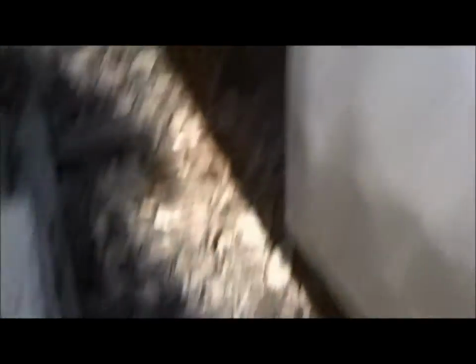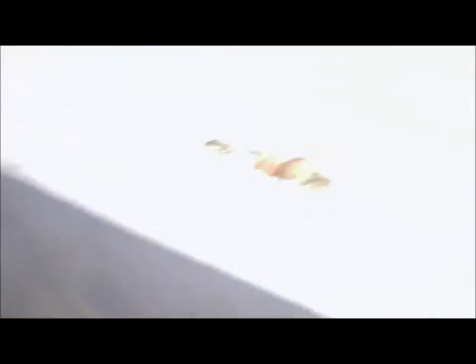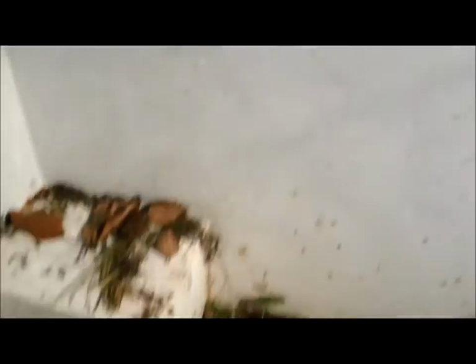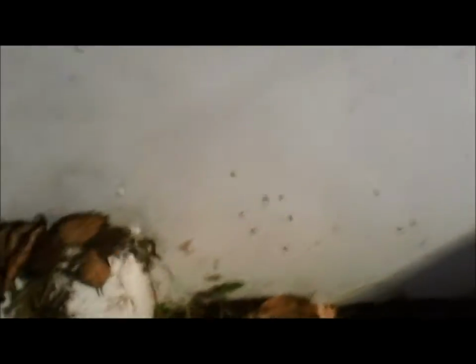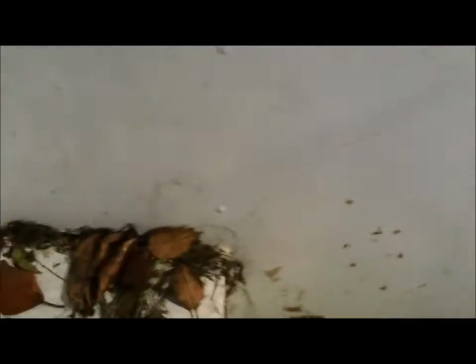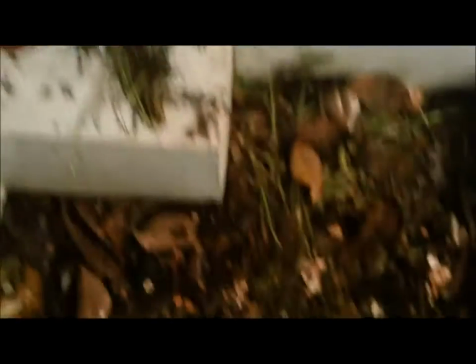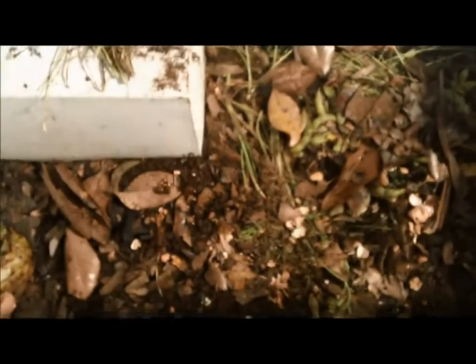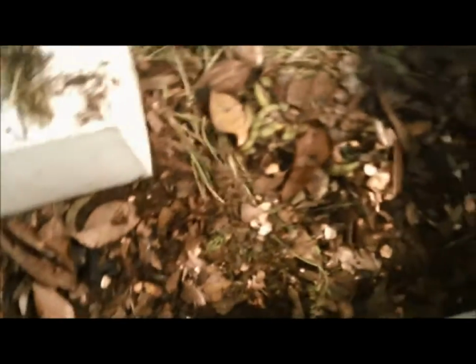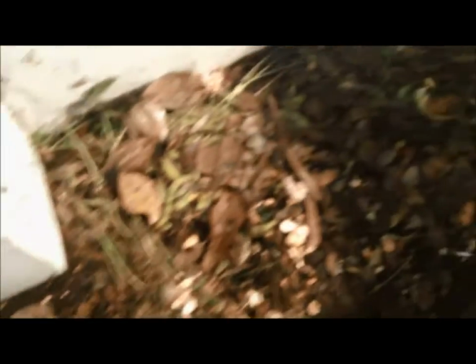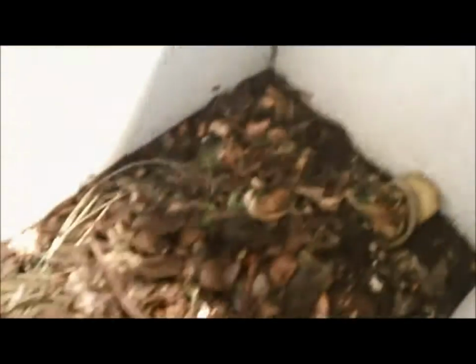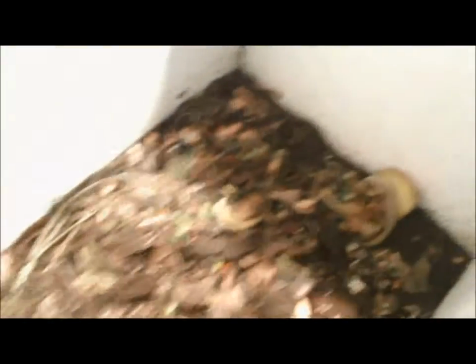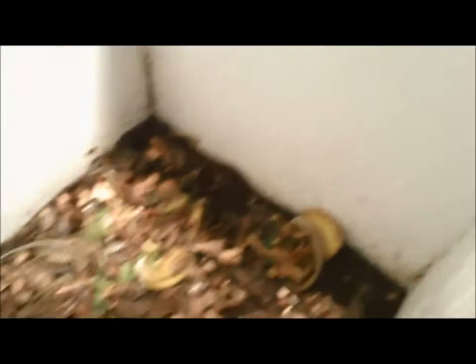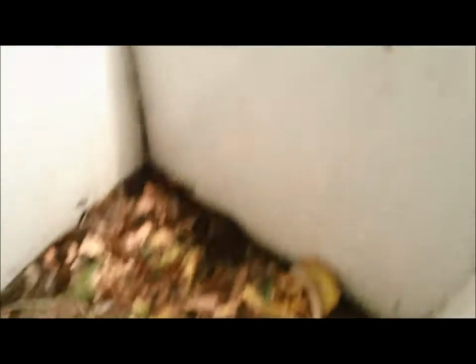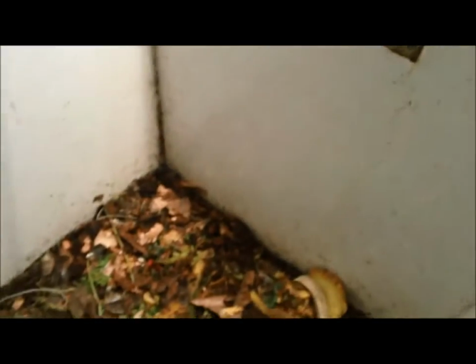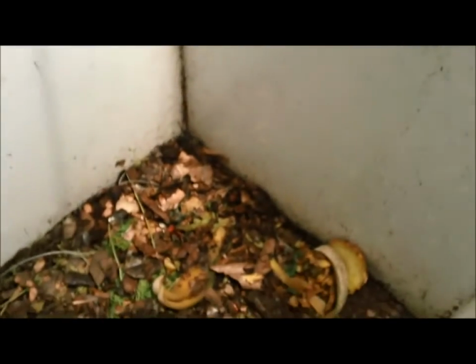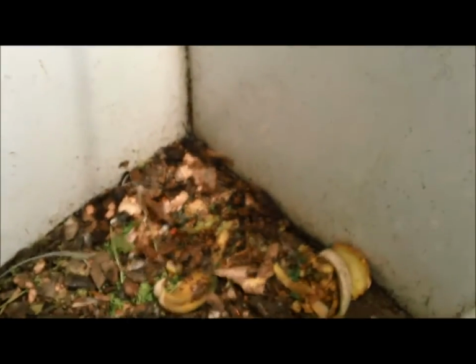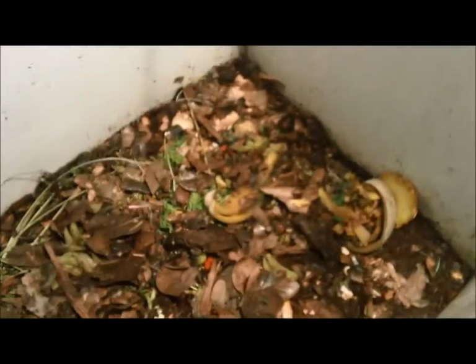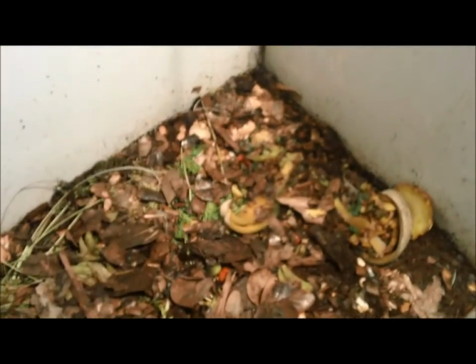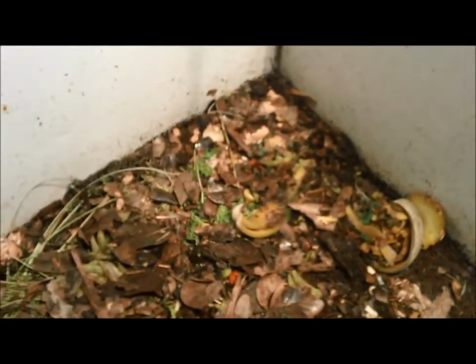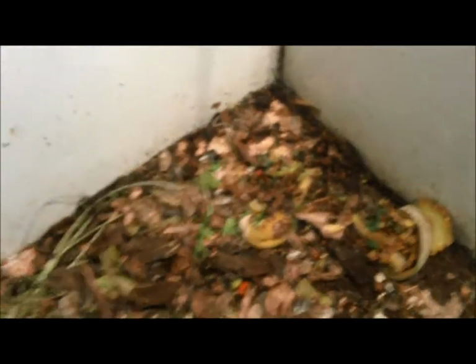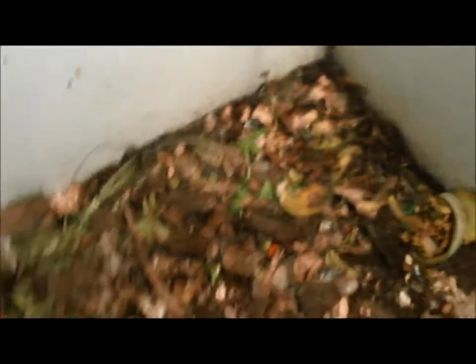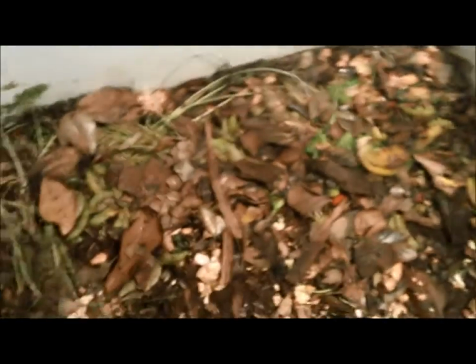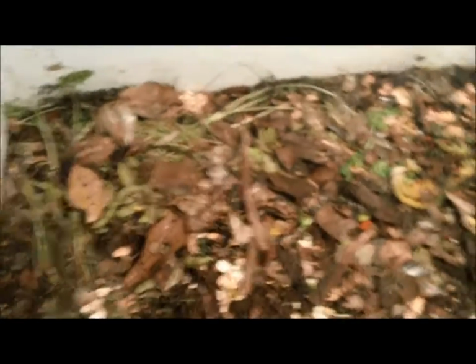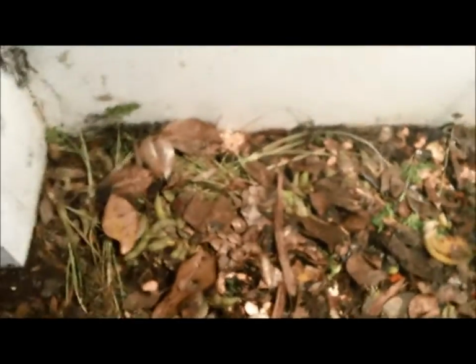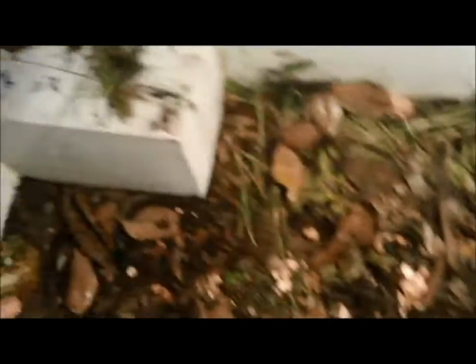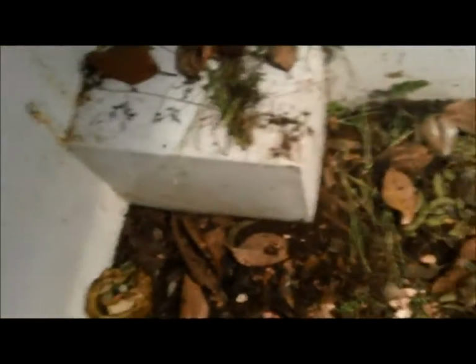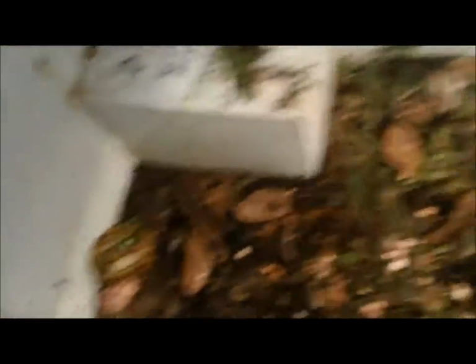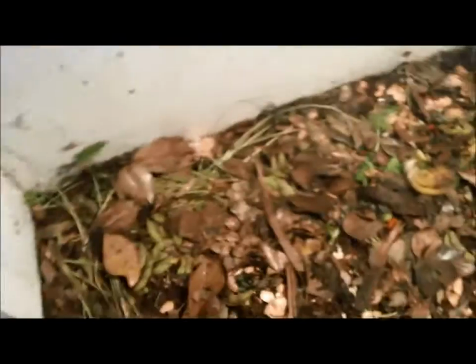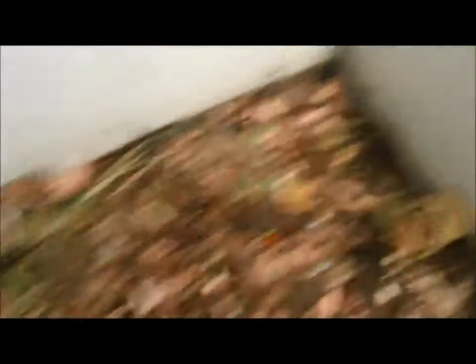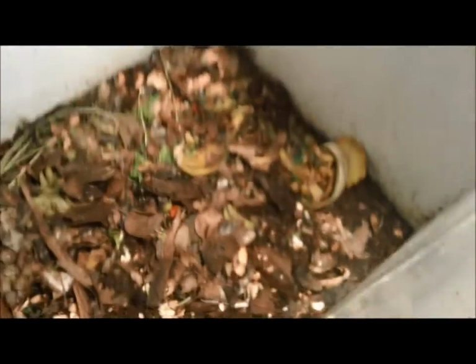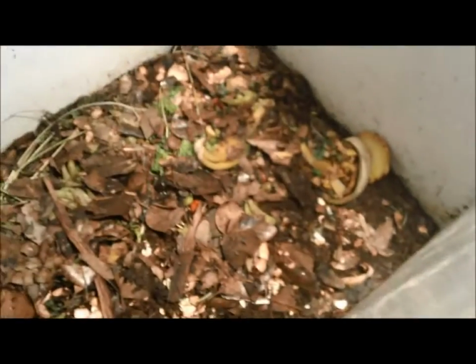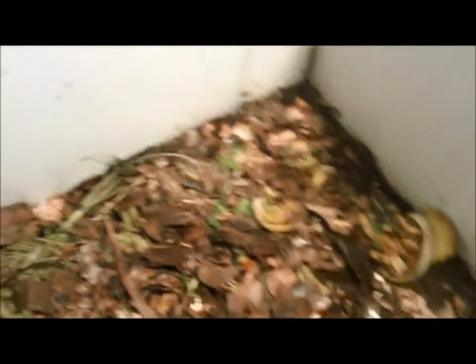You can tell it's turning into good dirt, and I've only had this running for about three months now. That's about three inches thick right there. I can't wait until we get a little more so we can start using it for gardening.